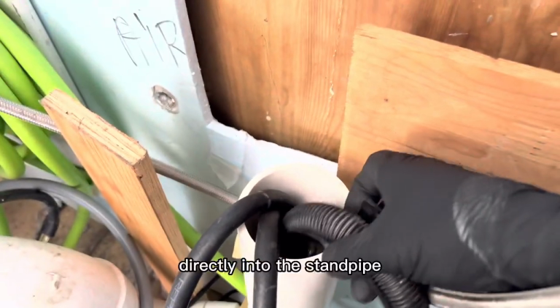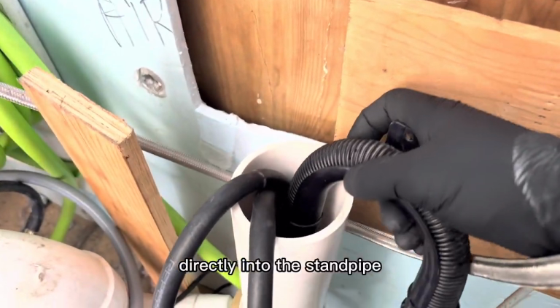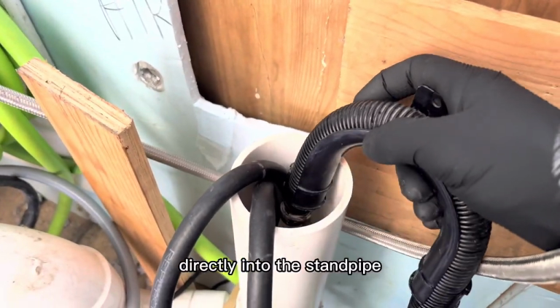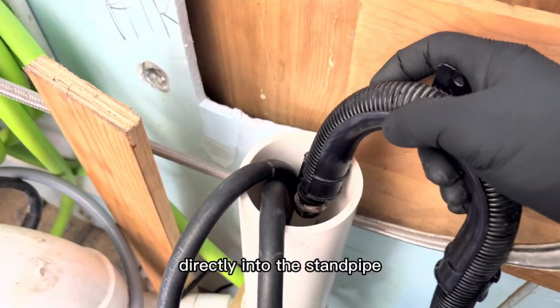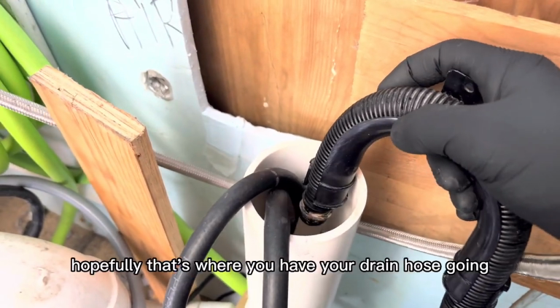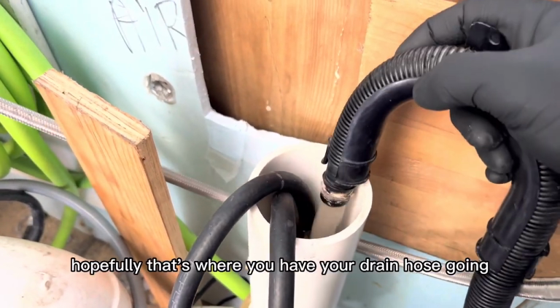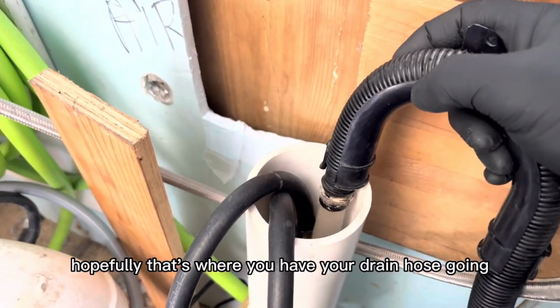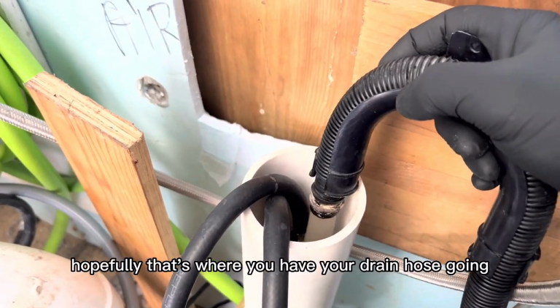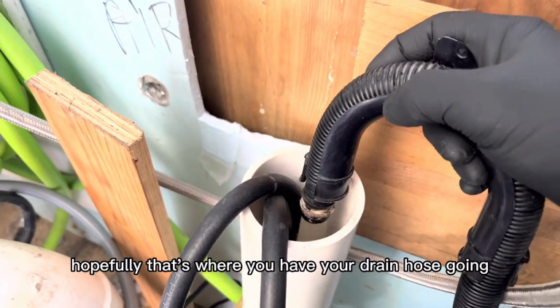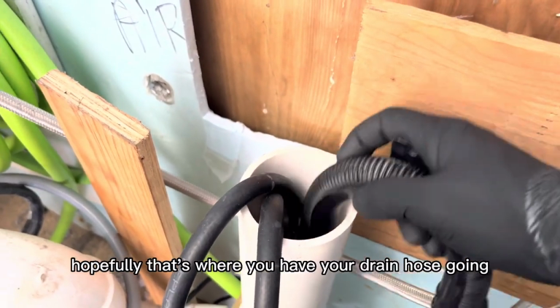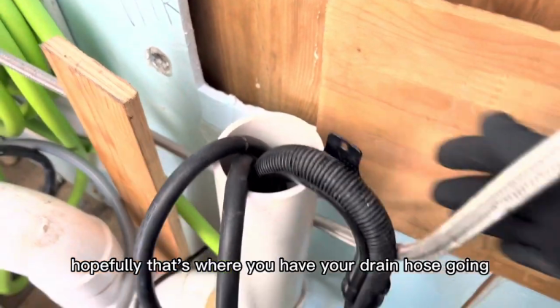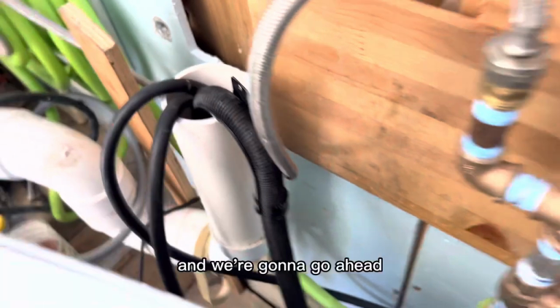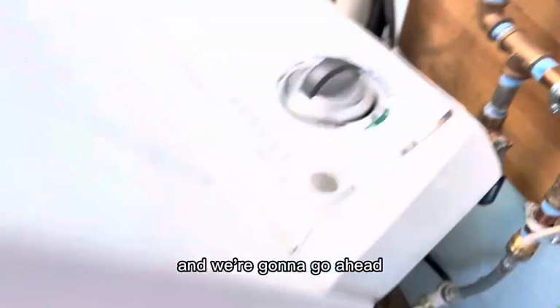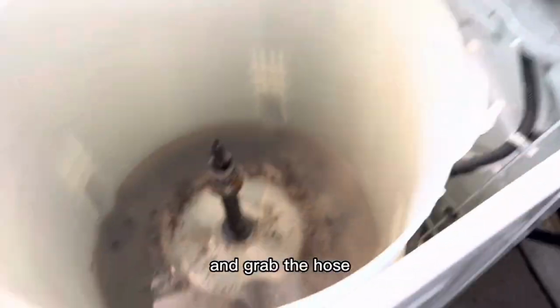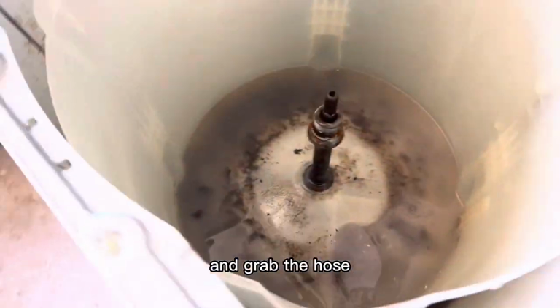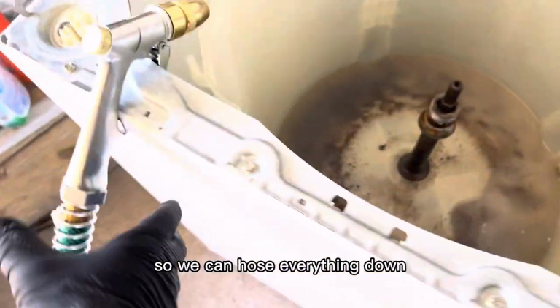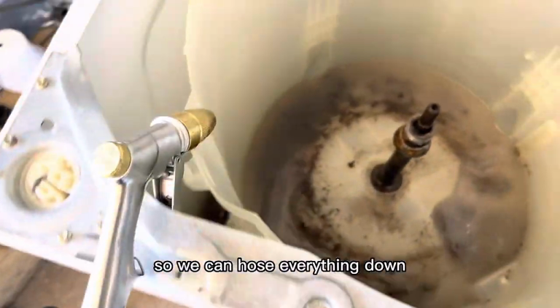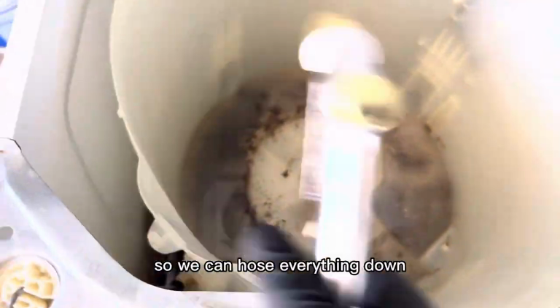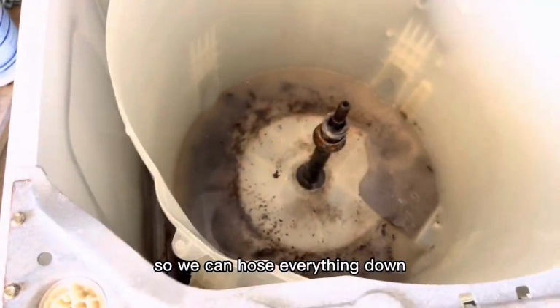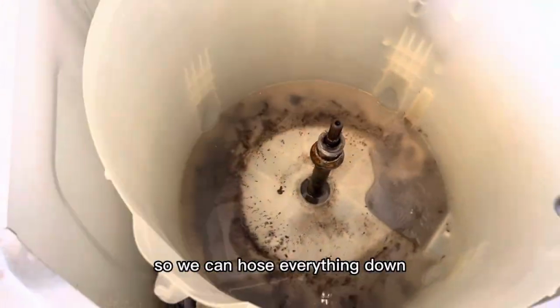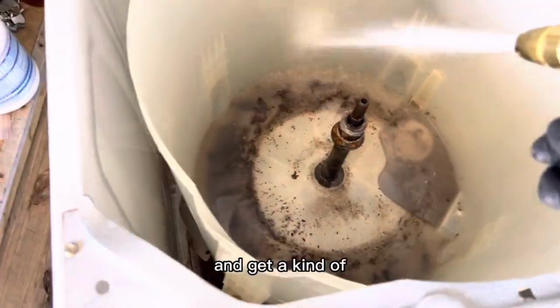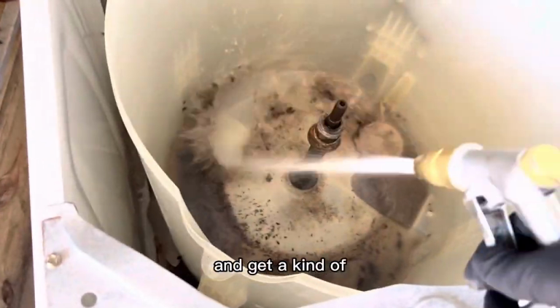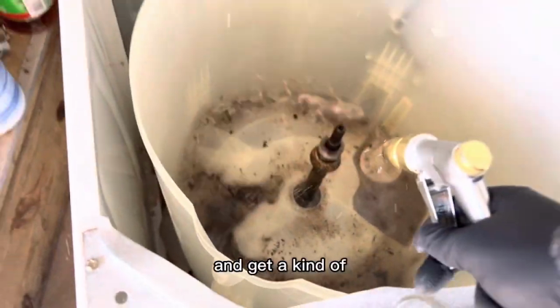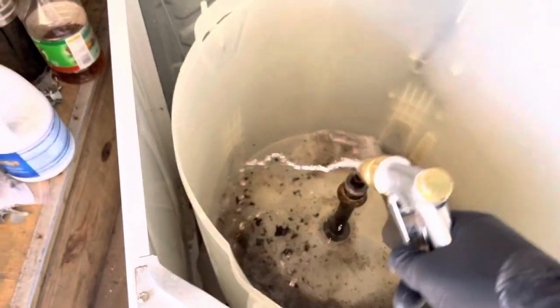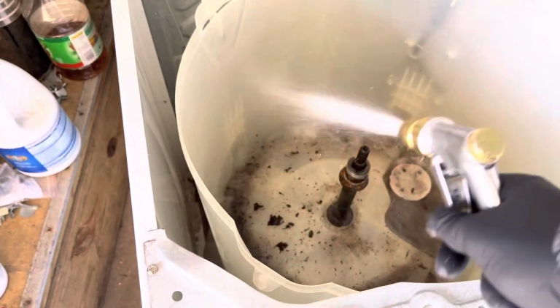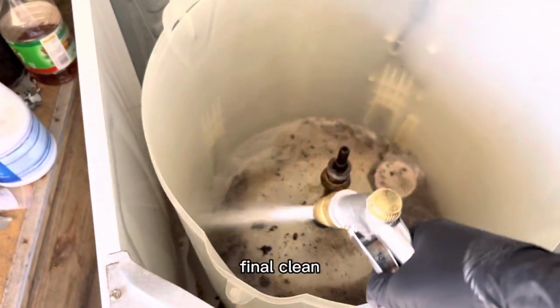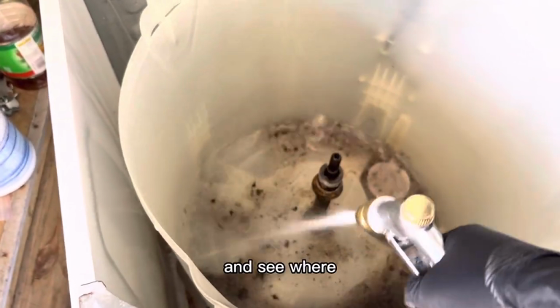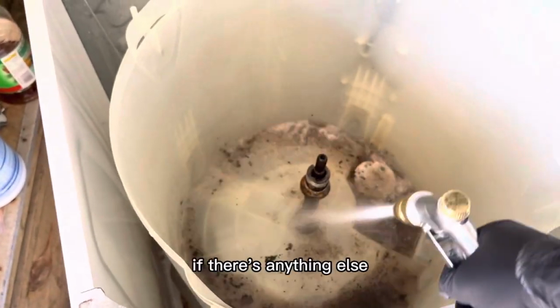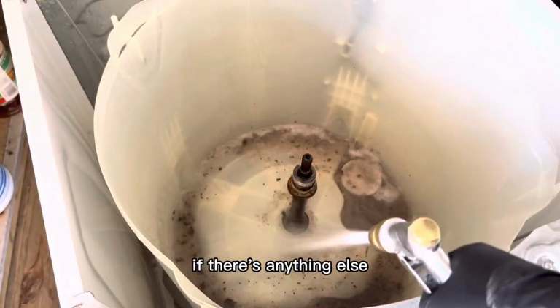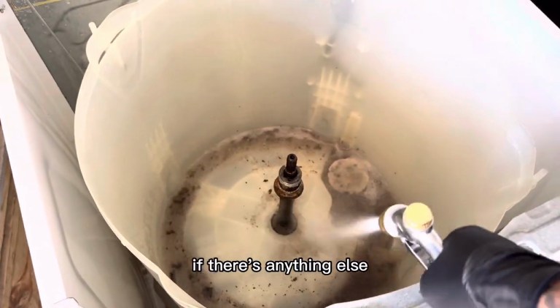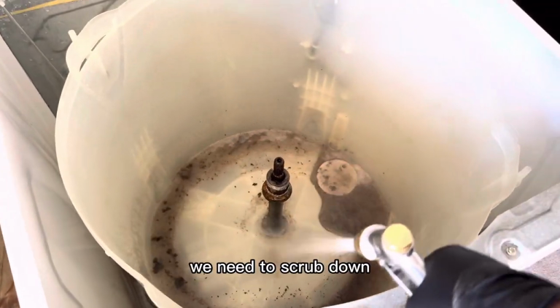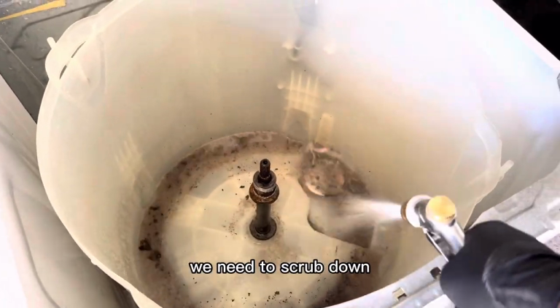Directly into the standpipe — hopefully that's where you have your drain hose going. We're going to go ahead and grab the hose so we can hose everything down, get a final clean, and see if there's anything else we need to scrub down.